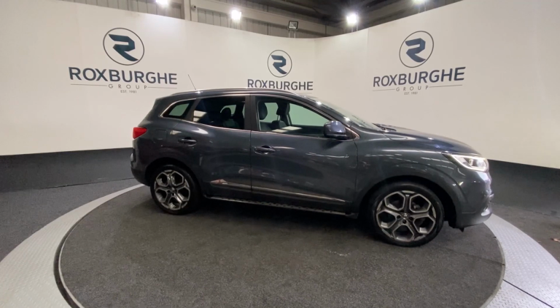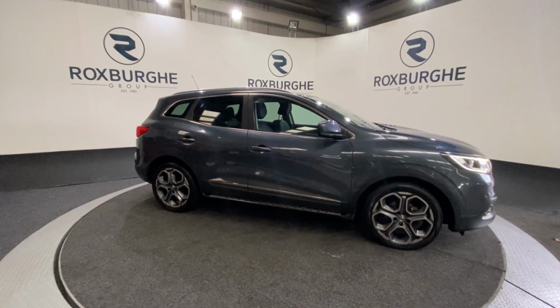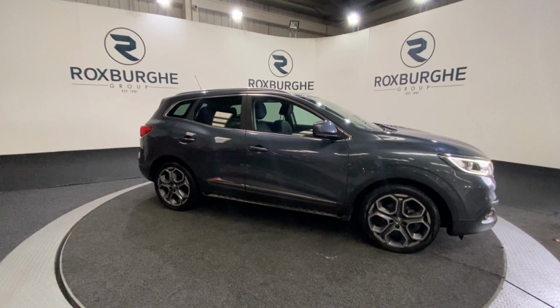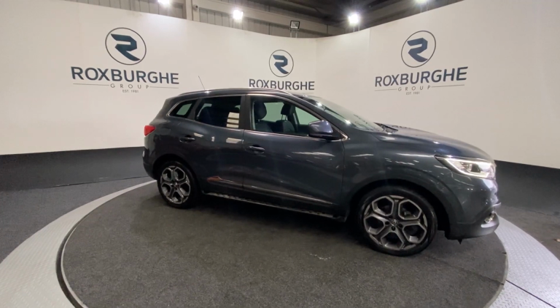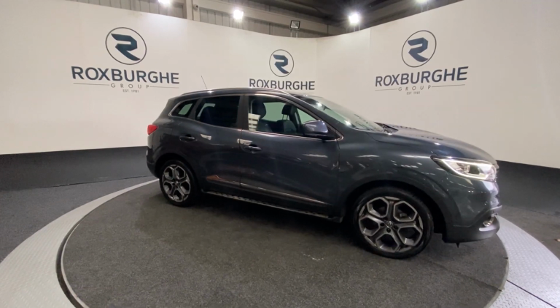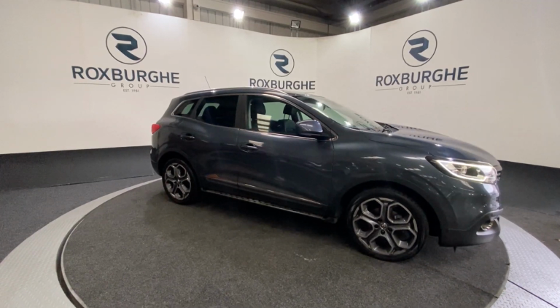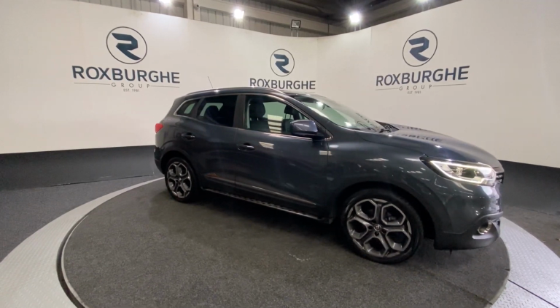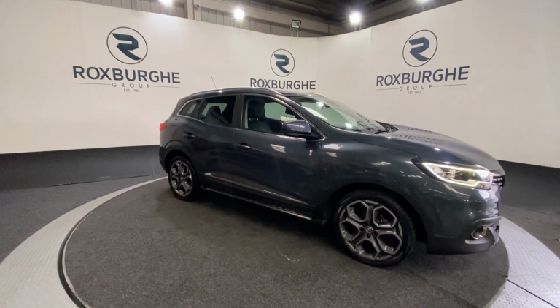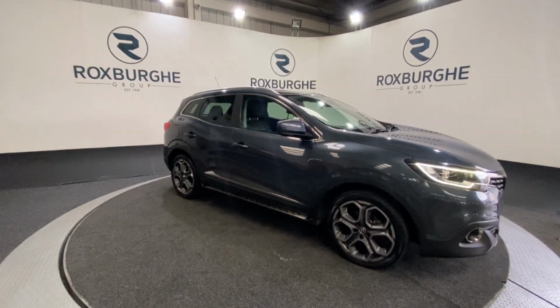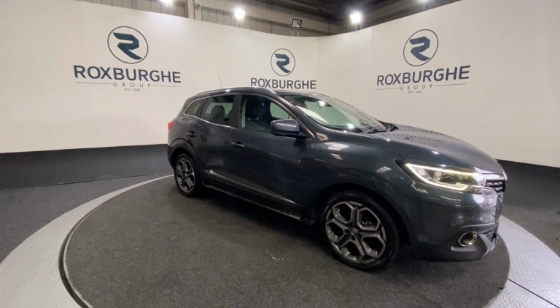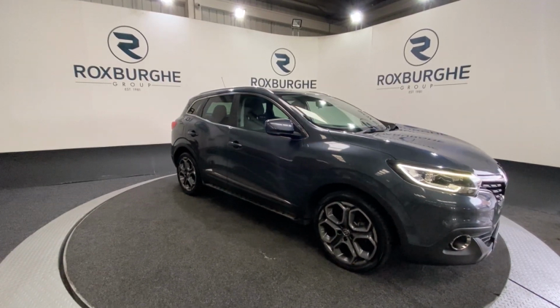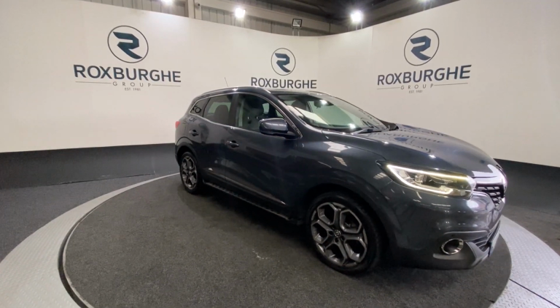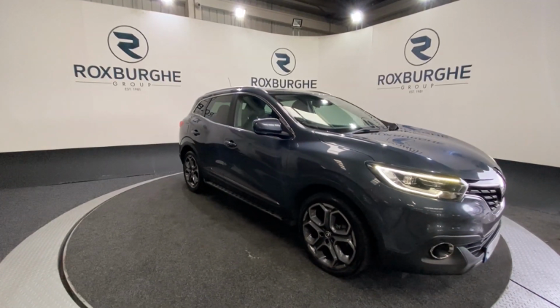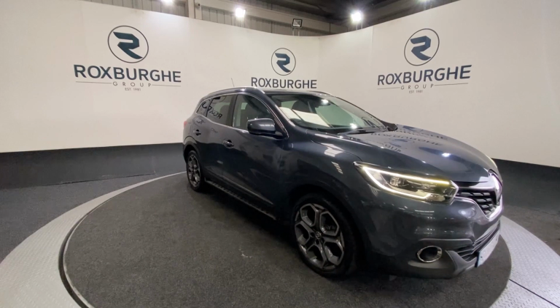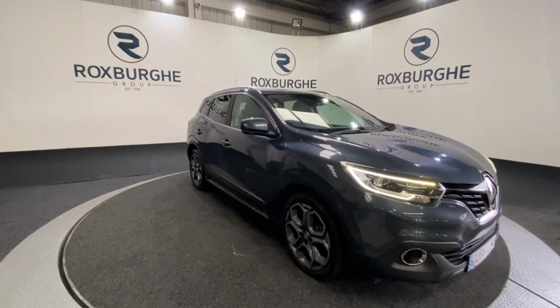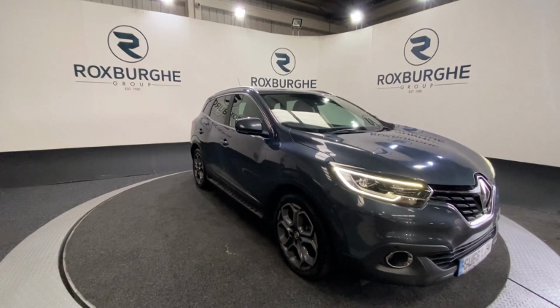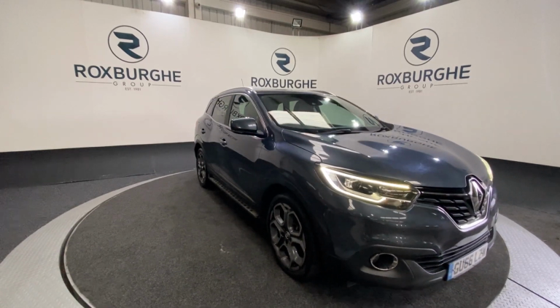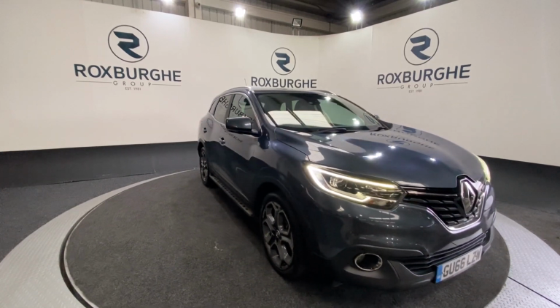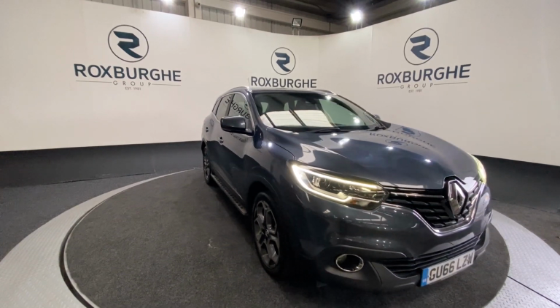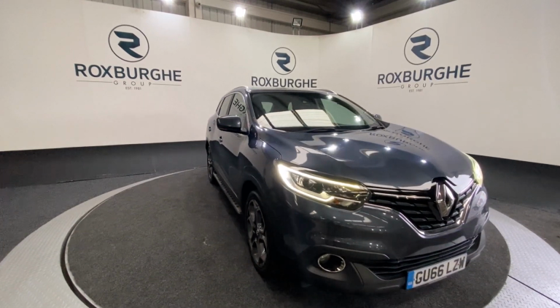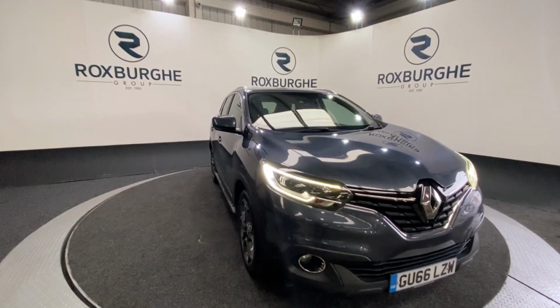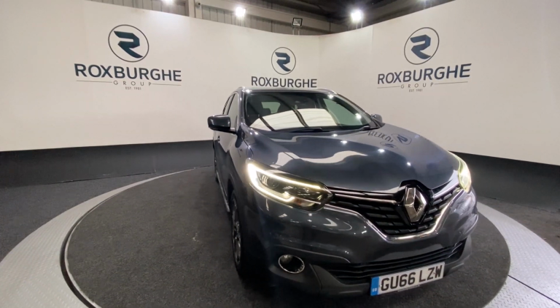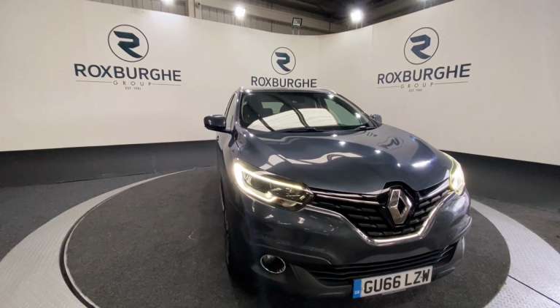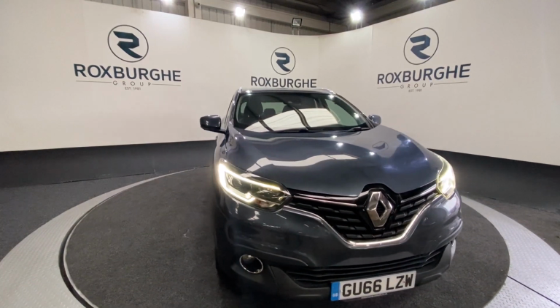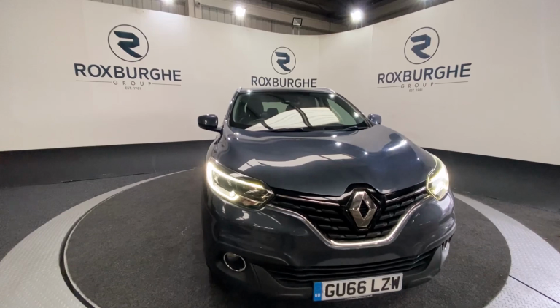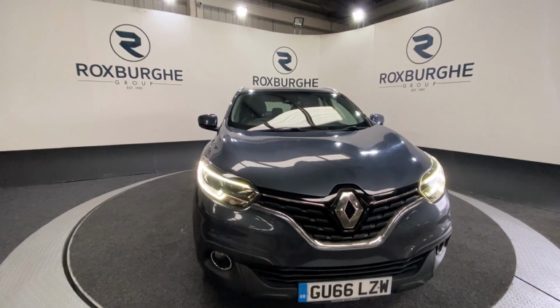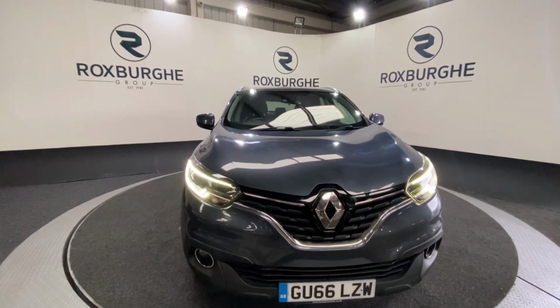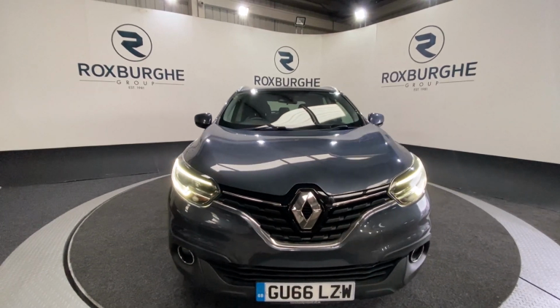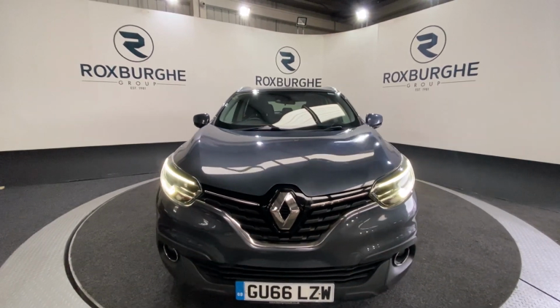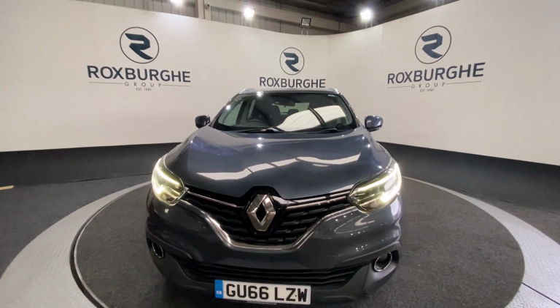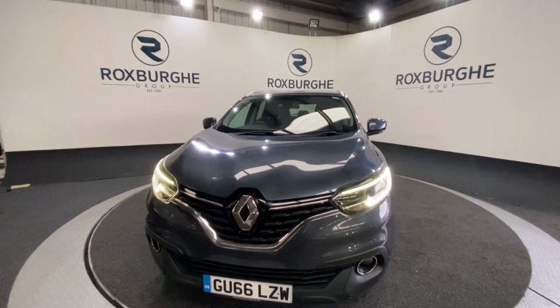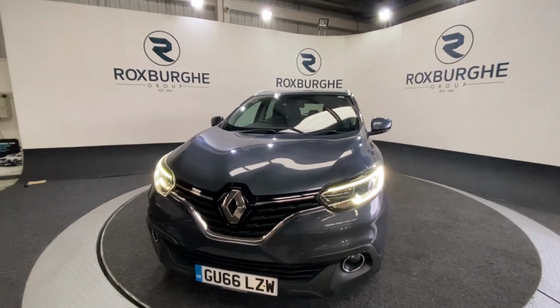Here we have our 2016 Renault Kadjar Dynamique S-Nav. This car comes with a 1.5 litre diesel engine producing 110bhp, yet still returning 72 miles to the gallon combined. The car is just £20 per year to tax and does come with a fantastic range of spec.